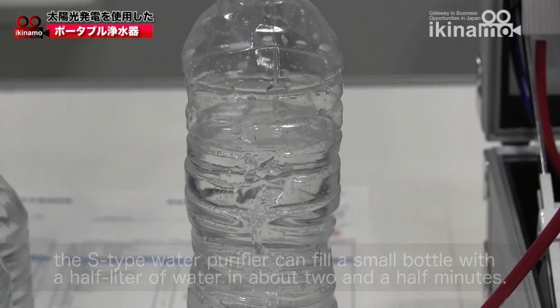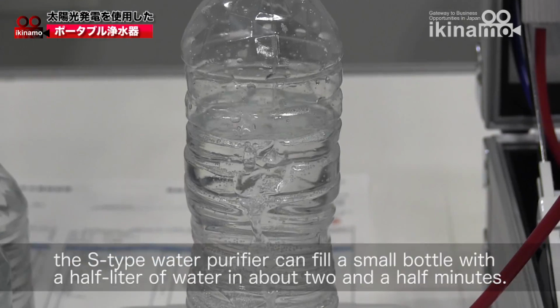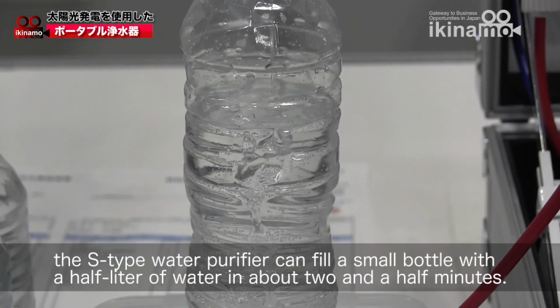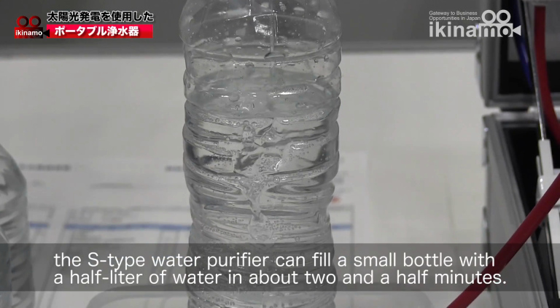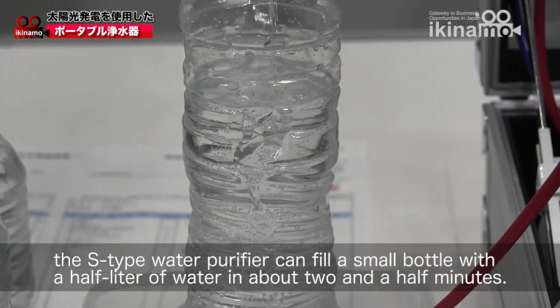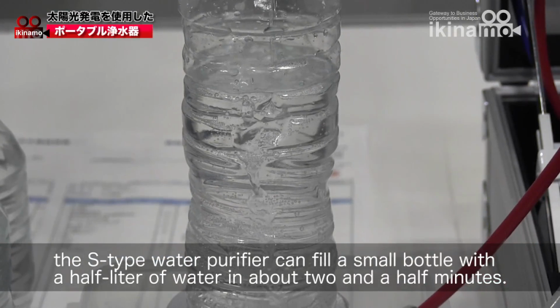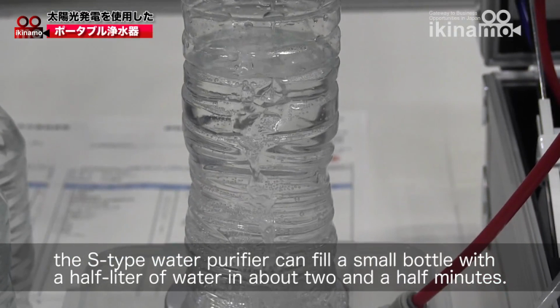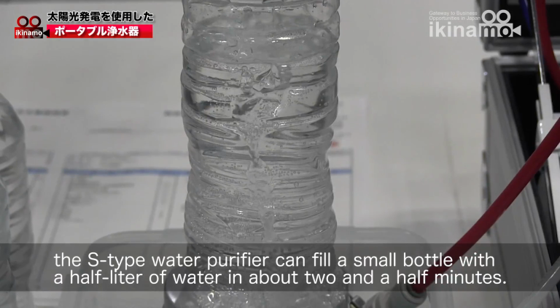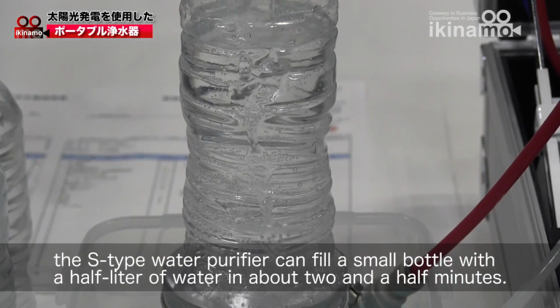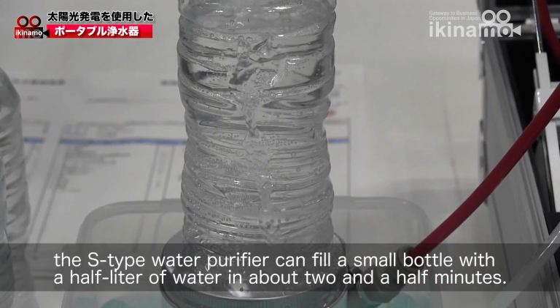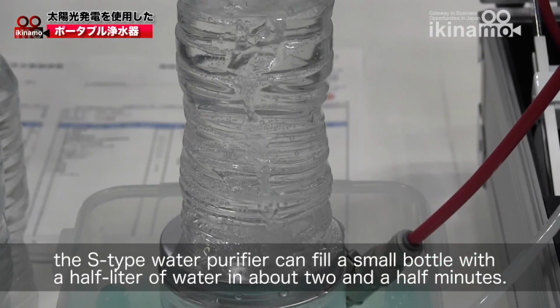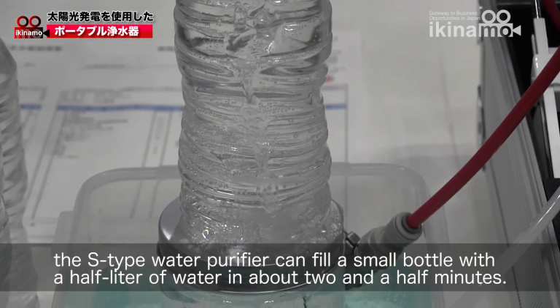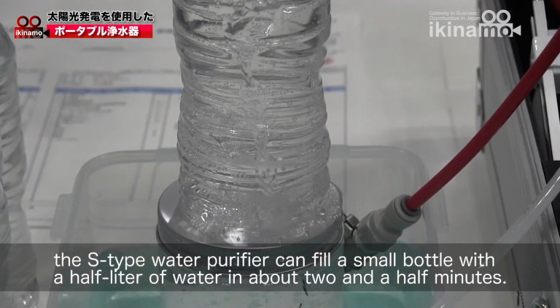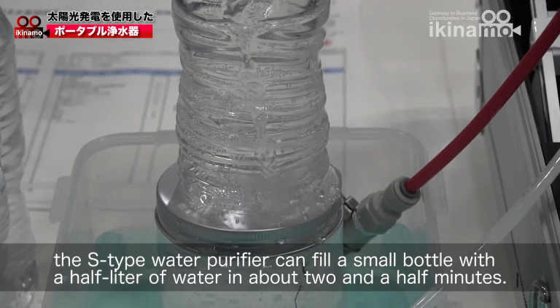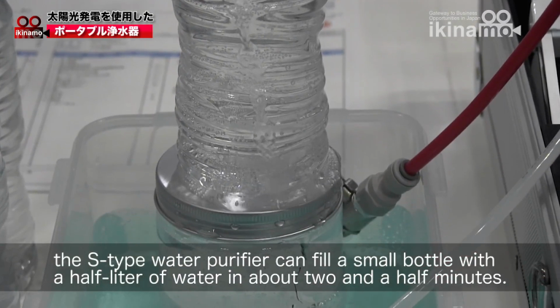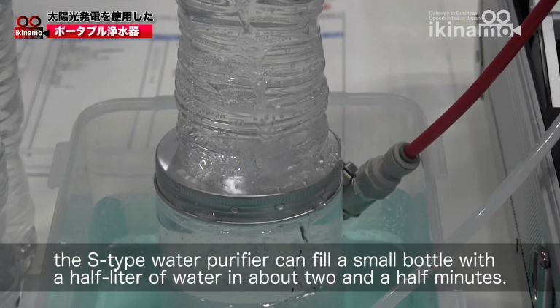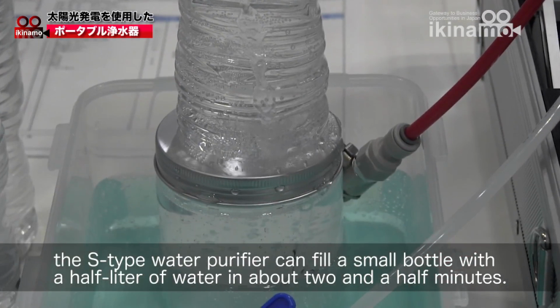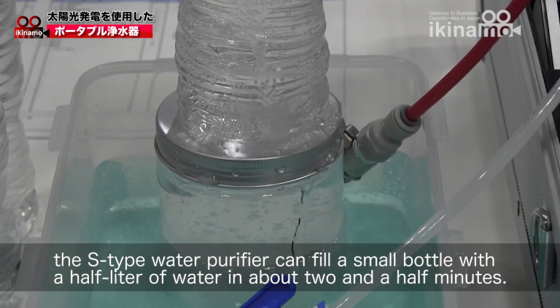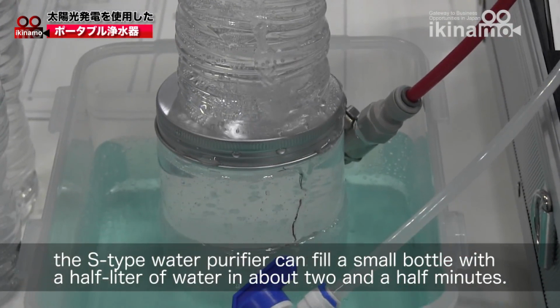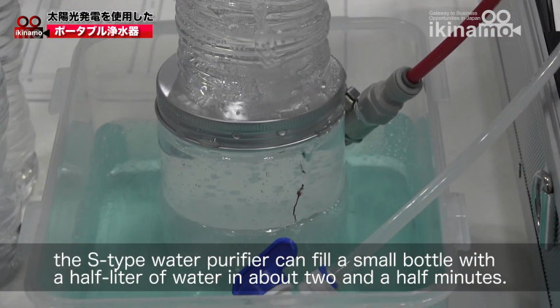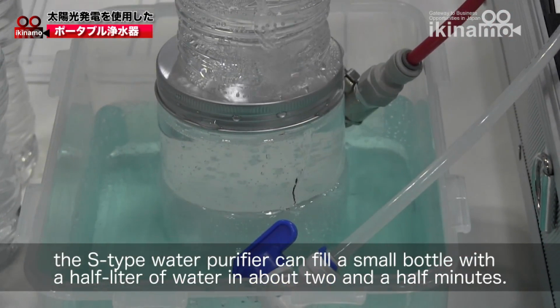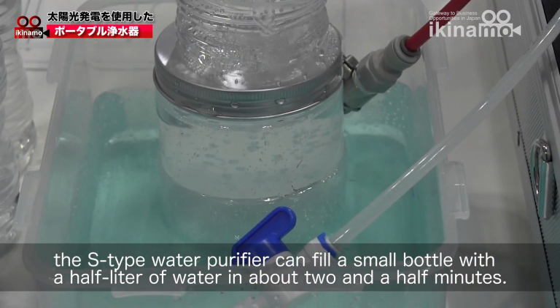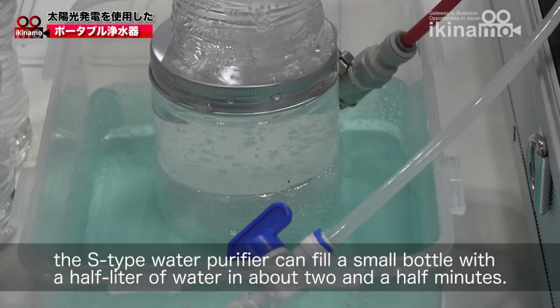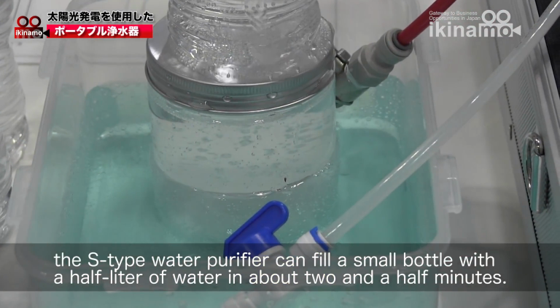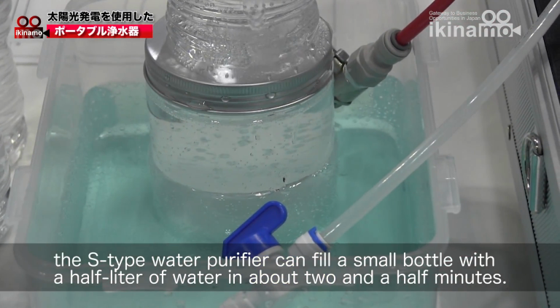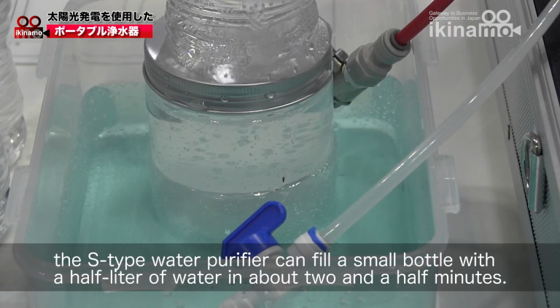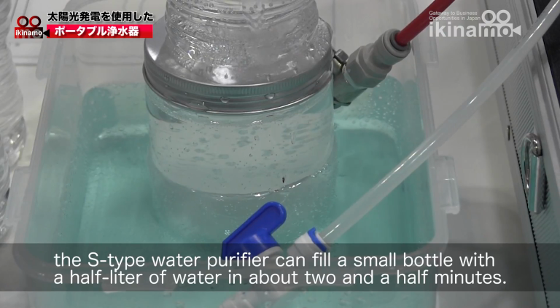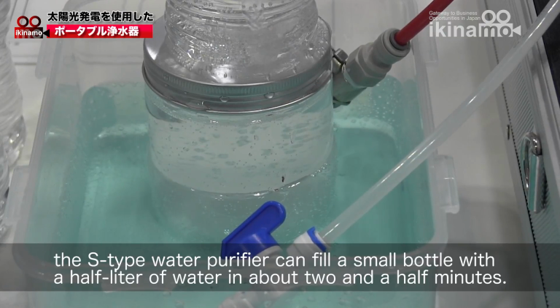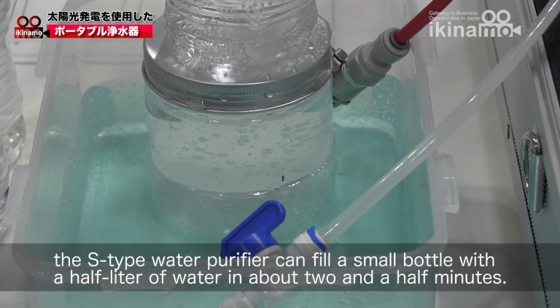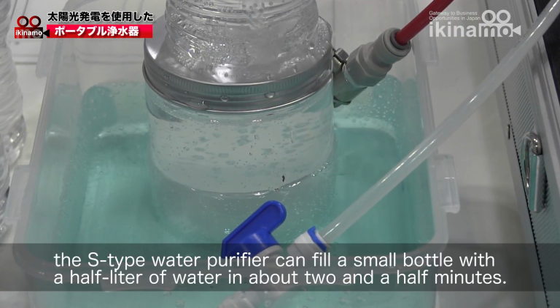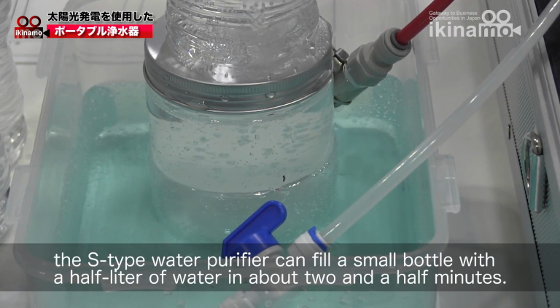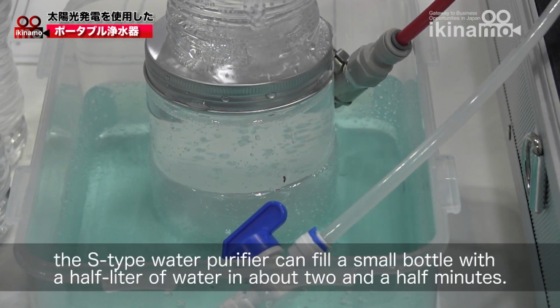When operating at around 25 degrees Celsius, the S-type water purifier can fill a small bottle with half a liter of water in about two and a half minutes.